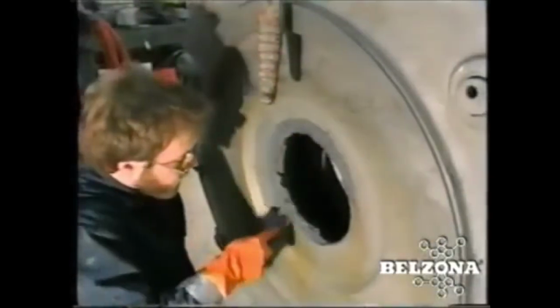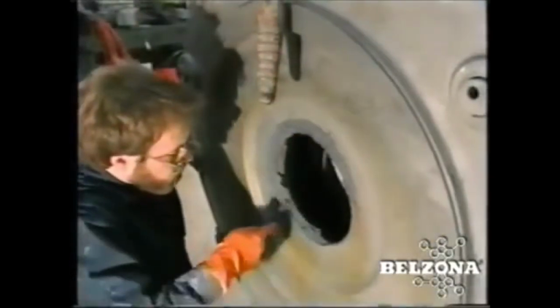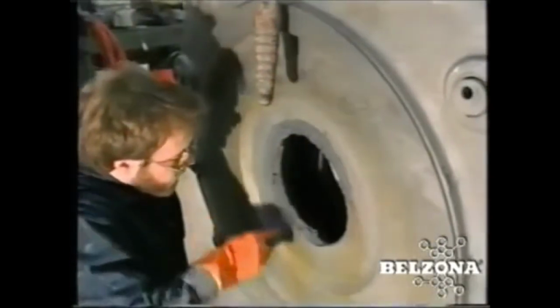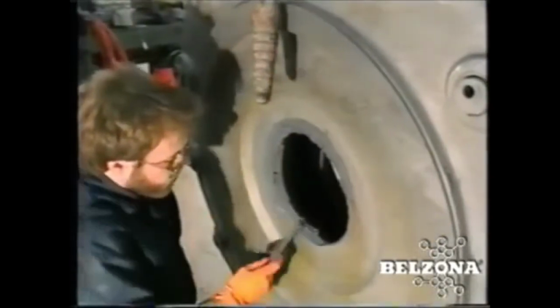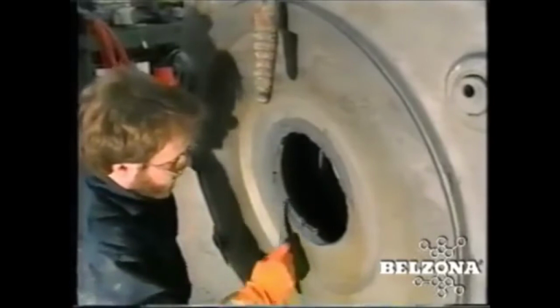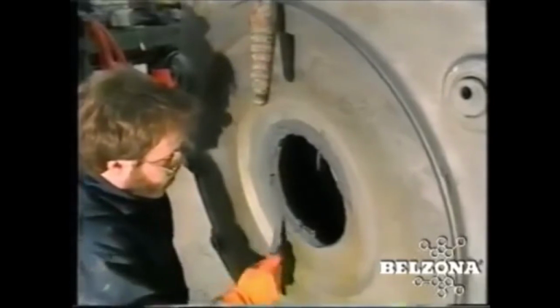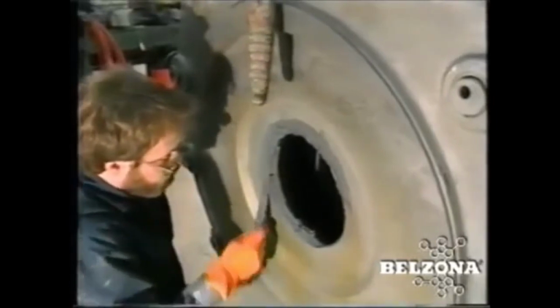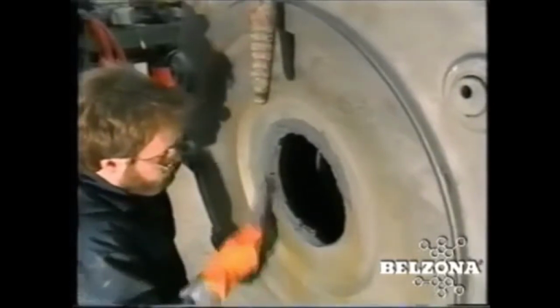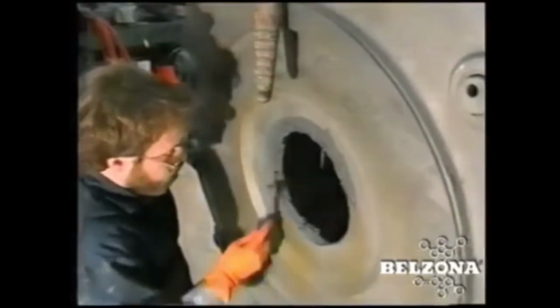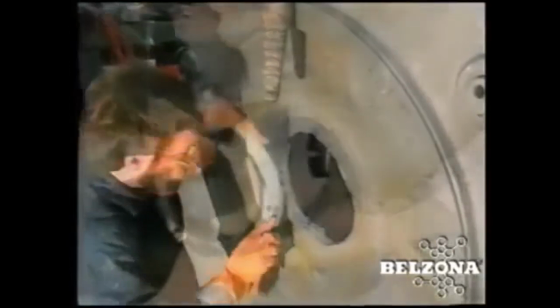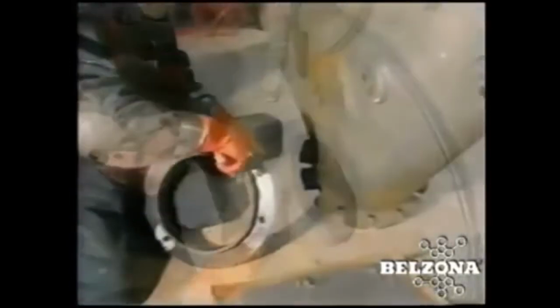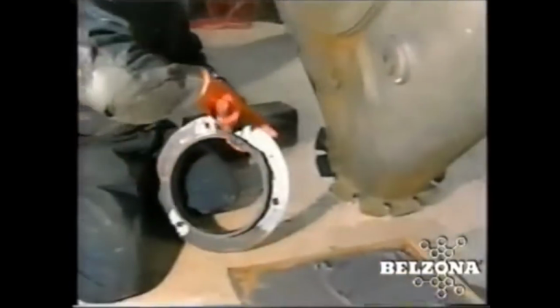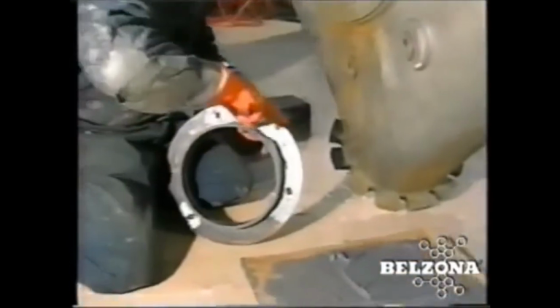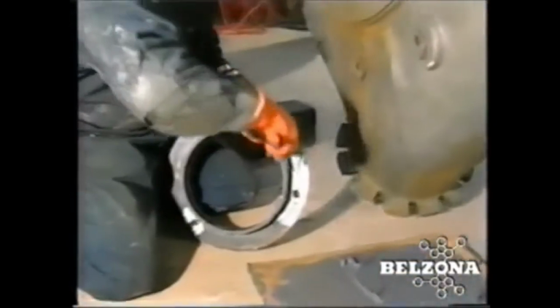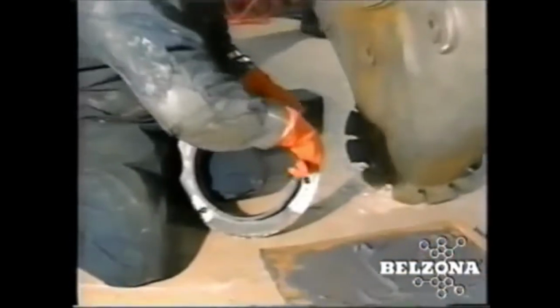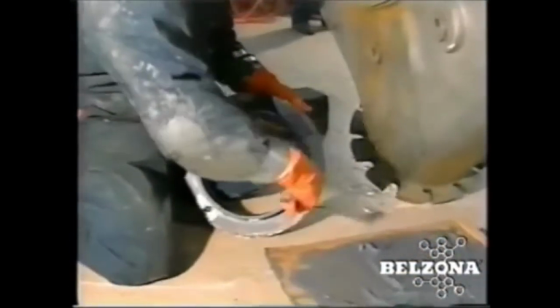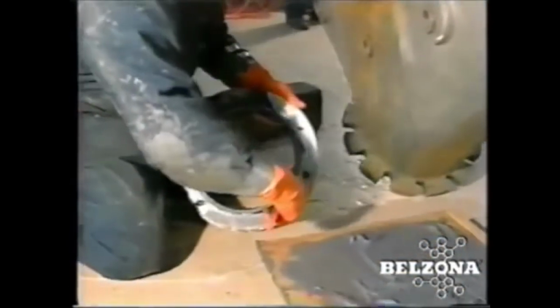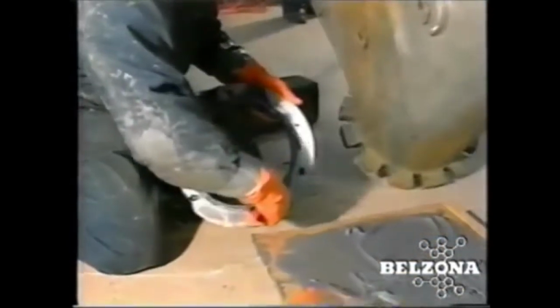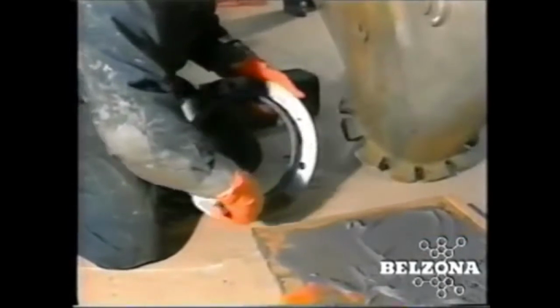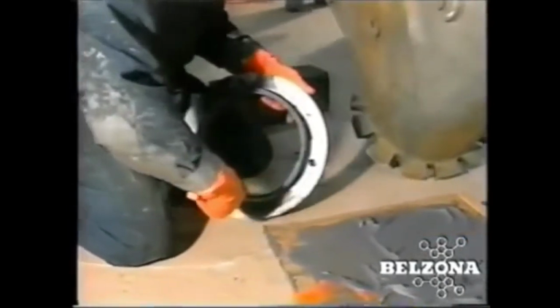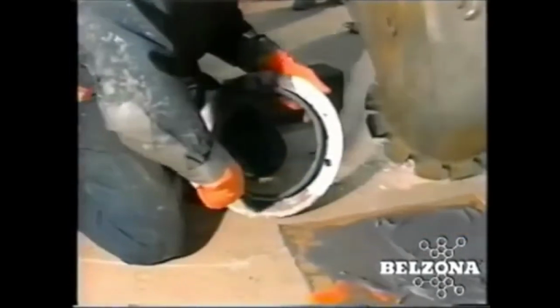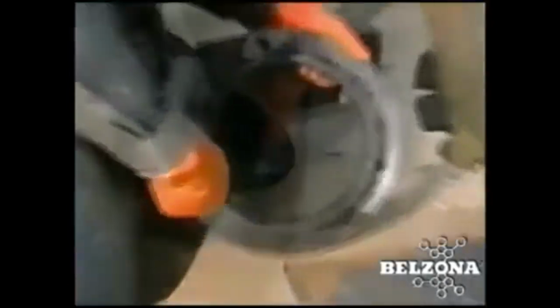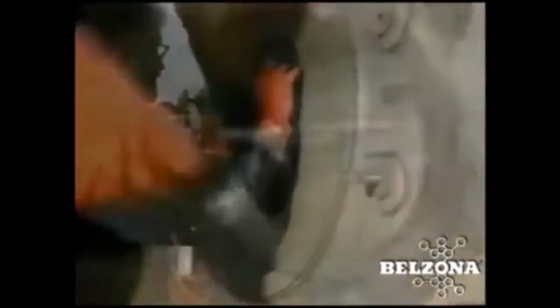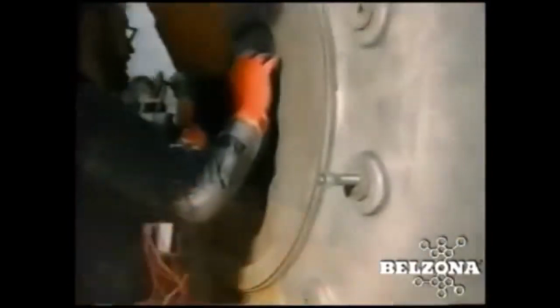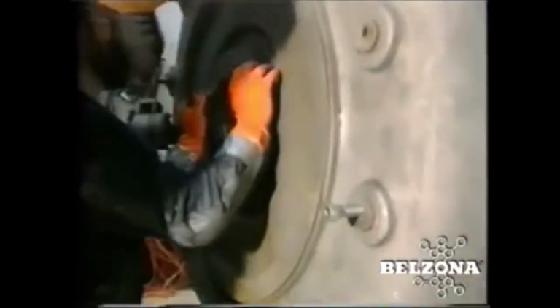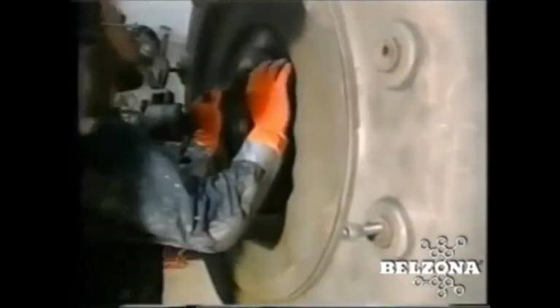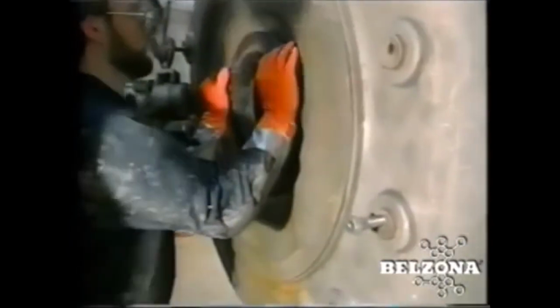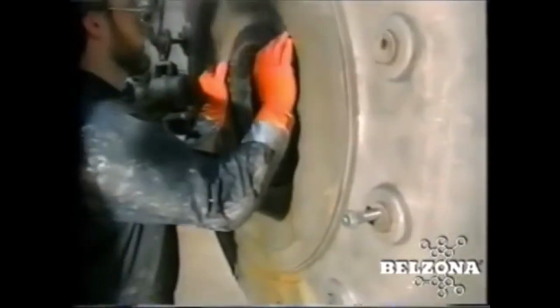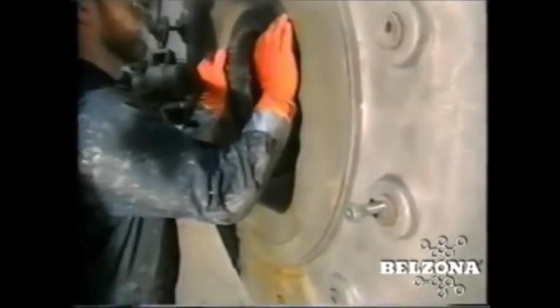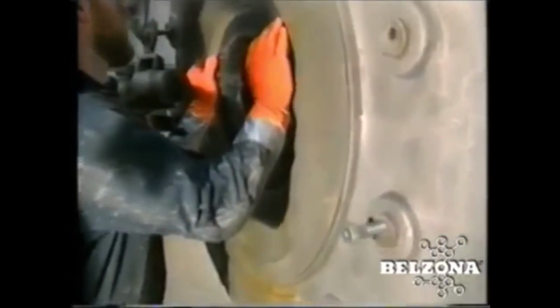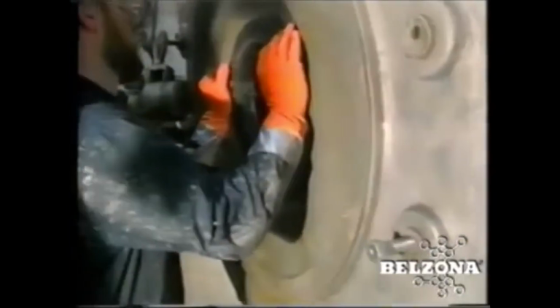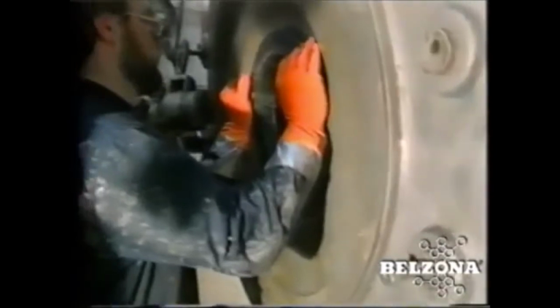We often rescue worn and discarded volutes from the scrap heap. Components that cannot be weld repaired can easily be refurbished with Belzona polymers and put back in service at a fraction of the cost of a new unit.